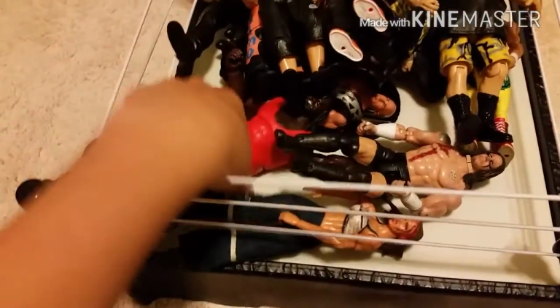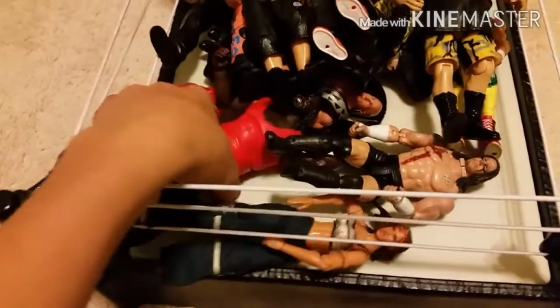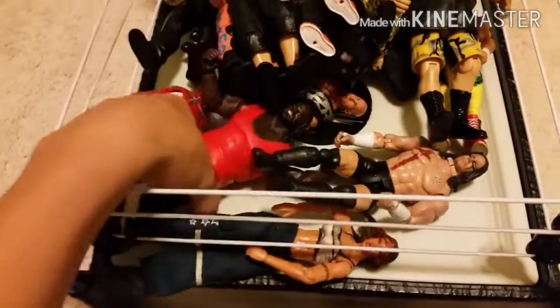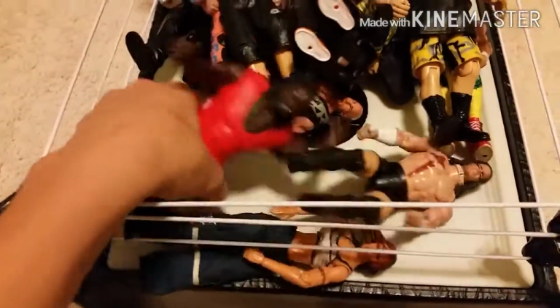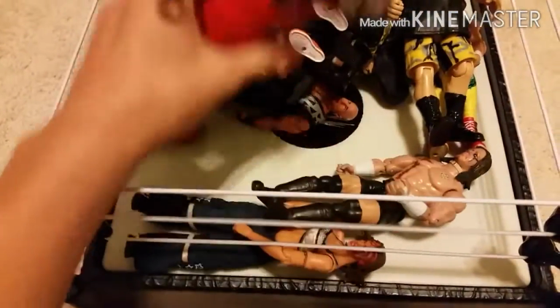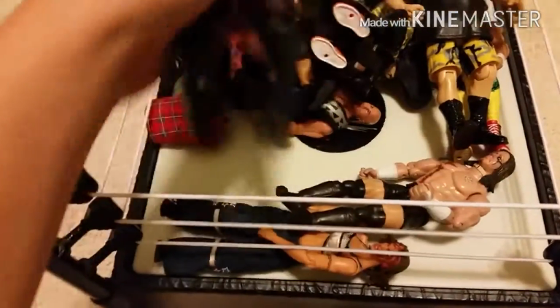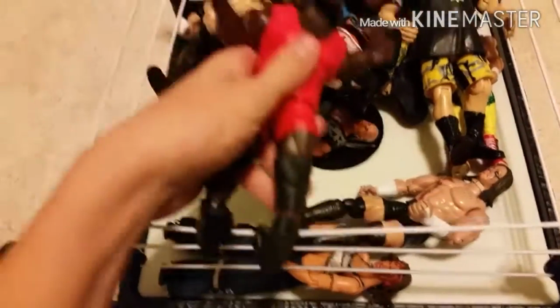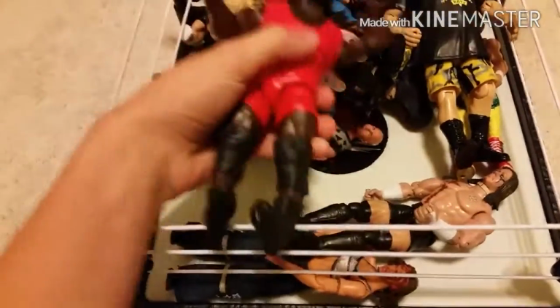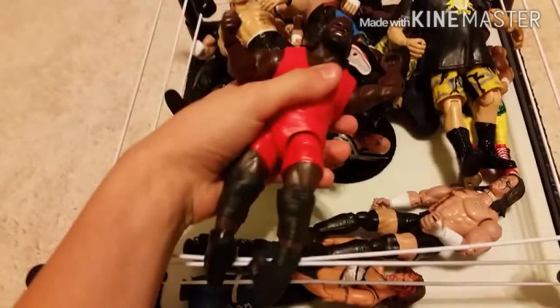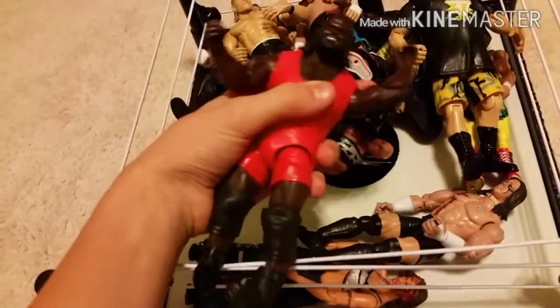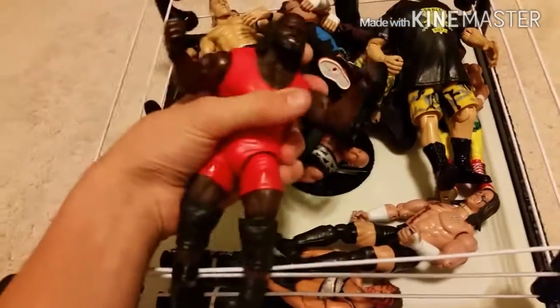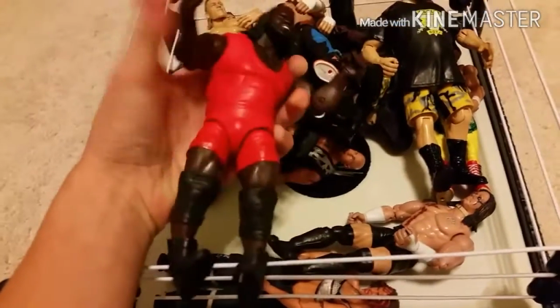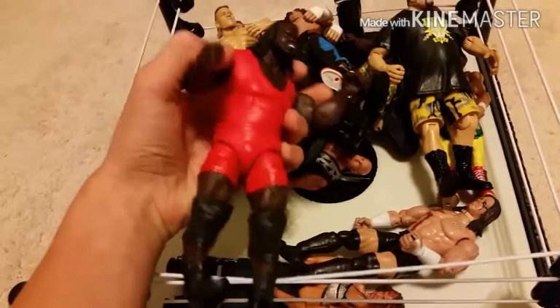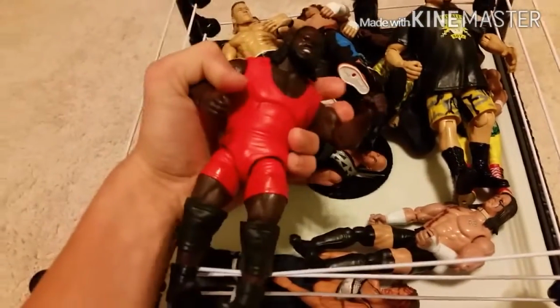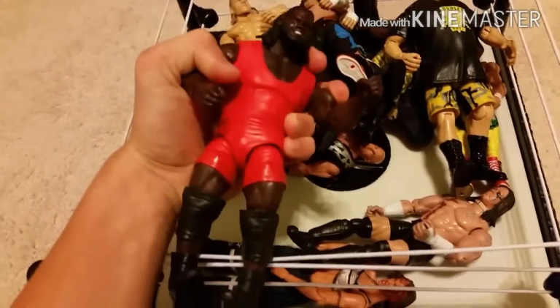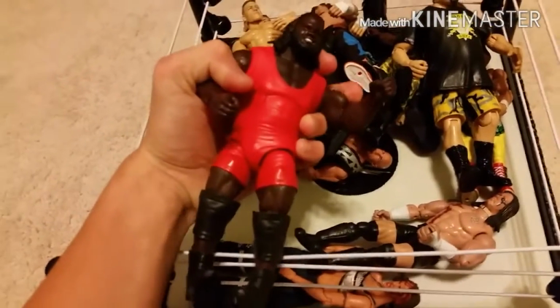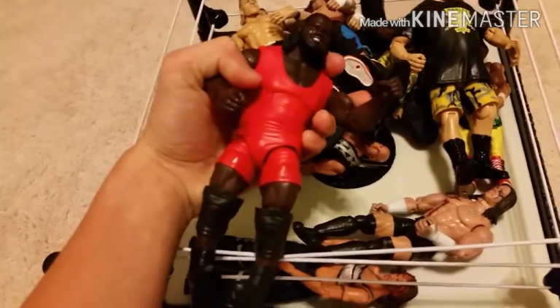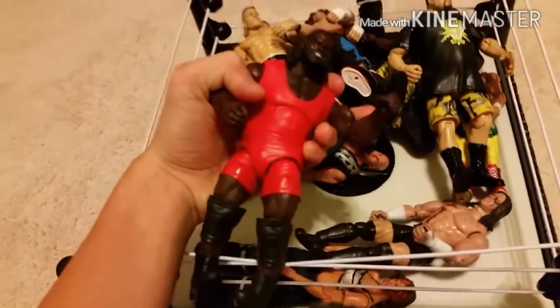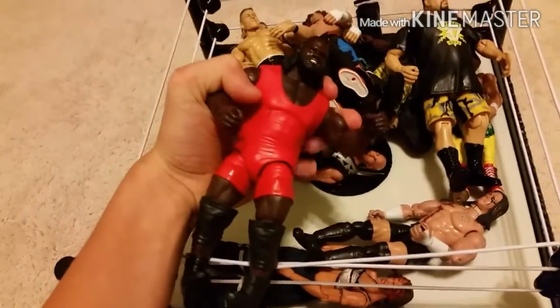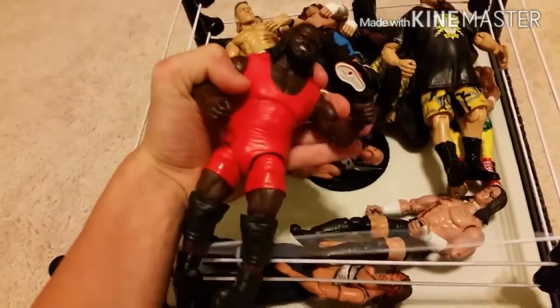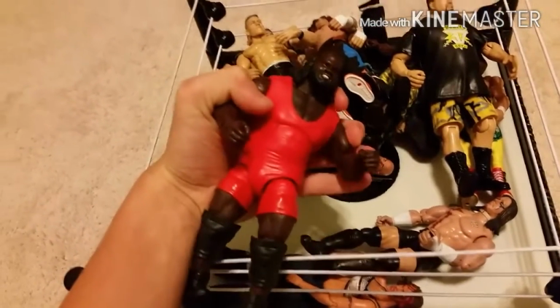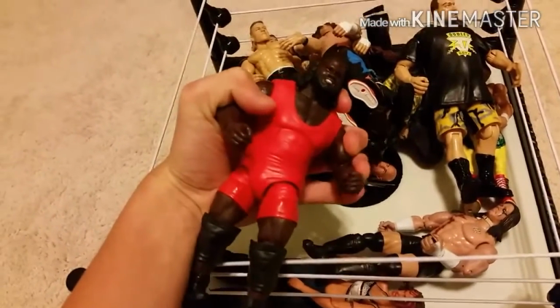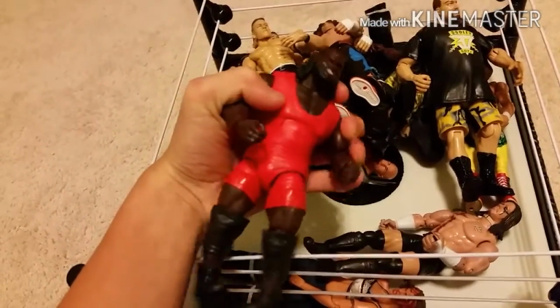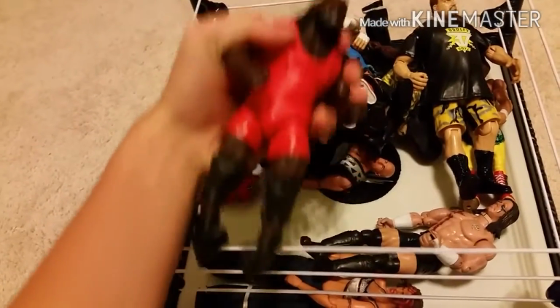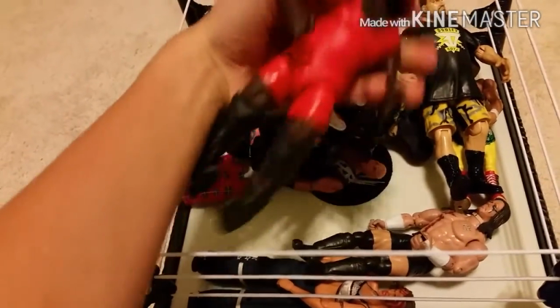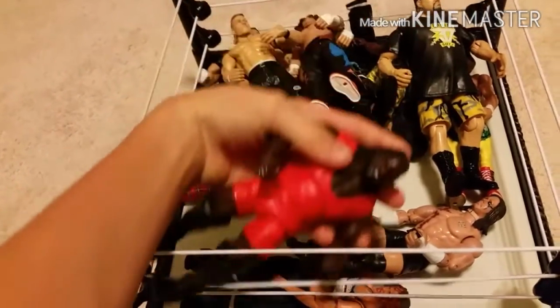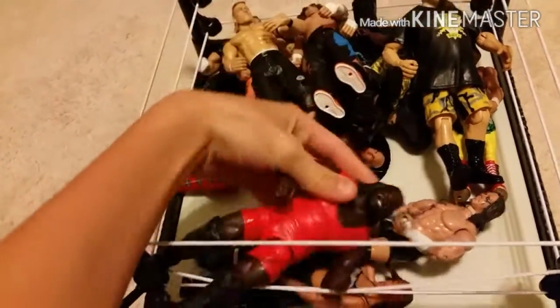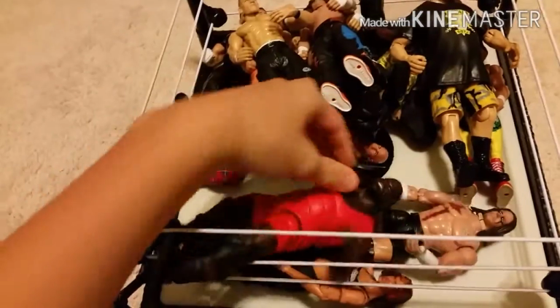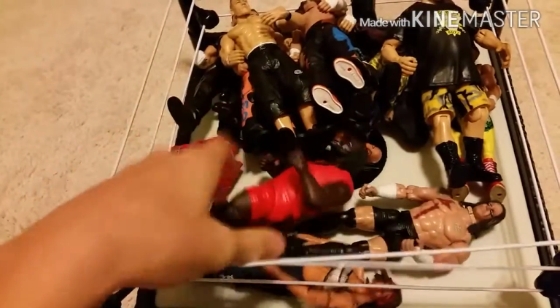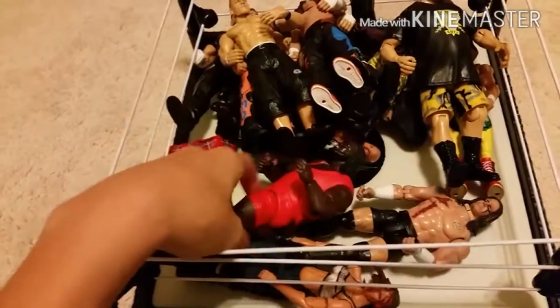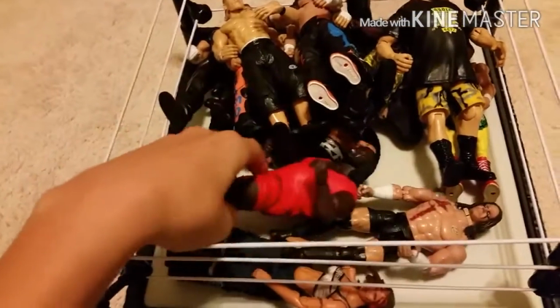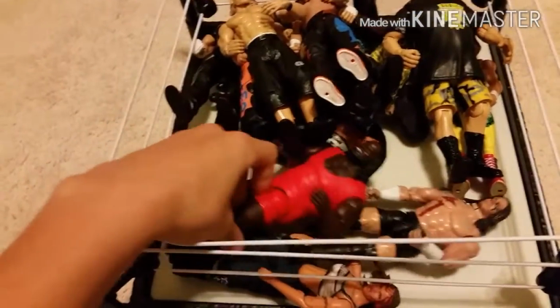Here we got Elite Series 5 Mark Henry, and this is only ten dollars, you guys — really good buy here. Ten bucks for Elite 5.